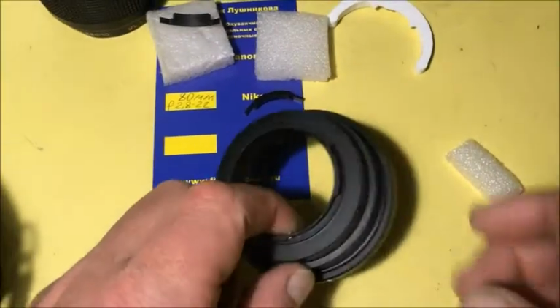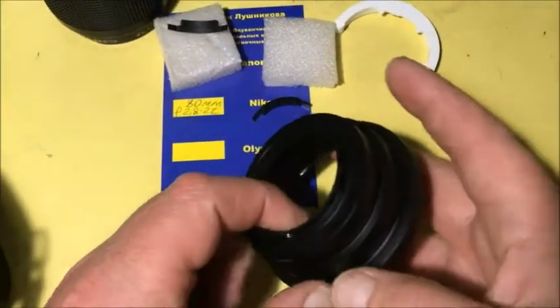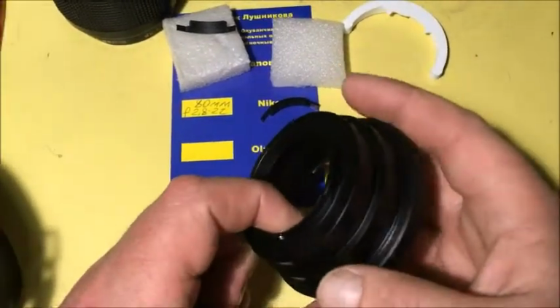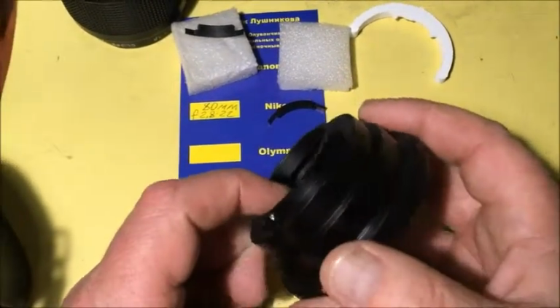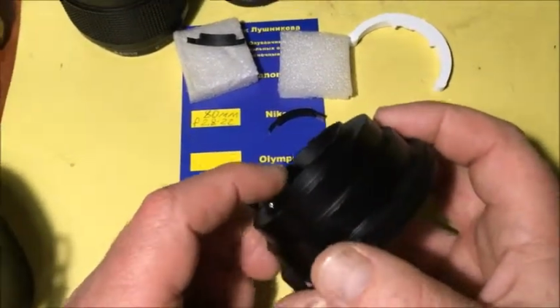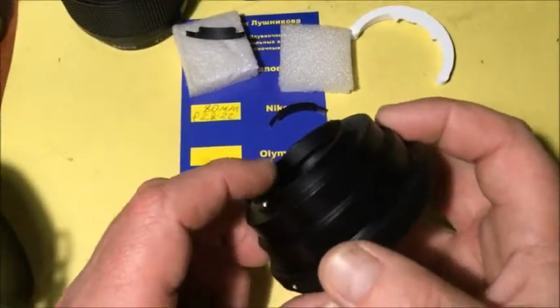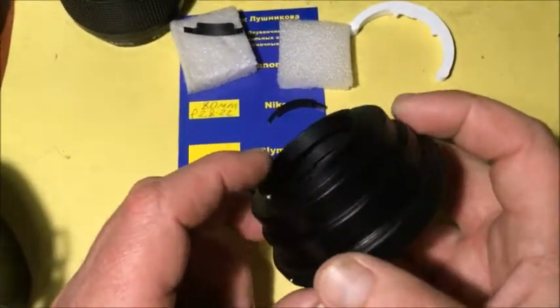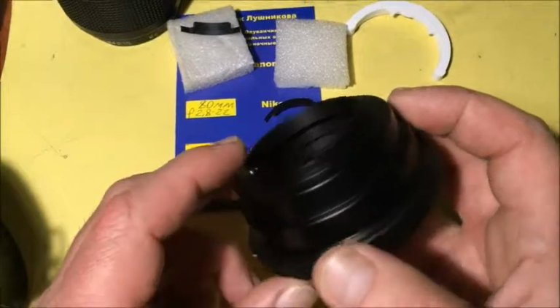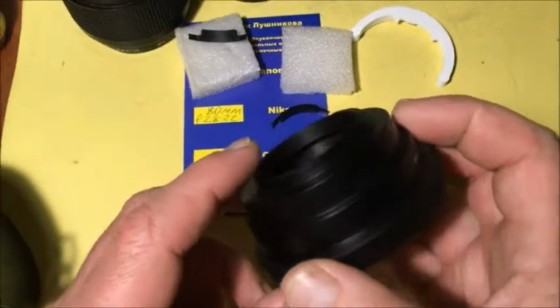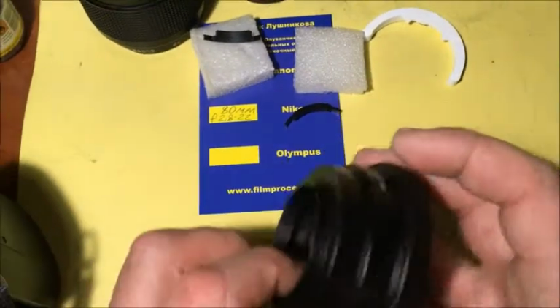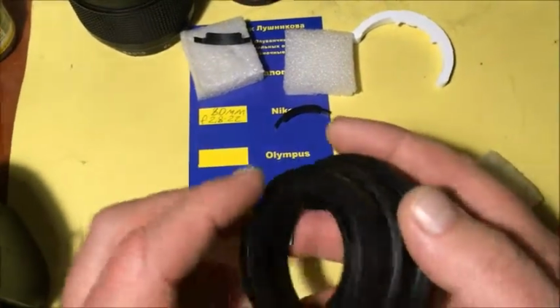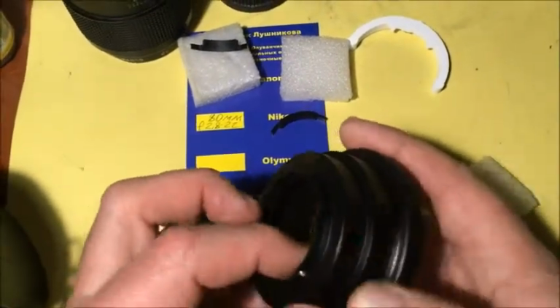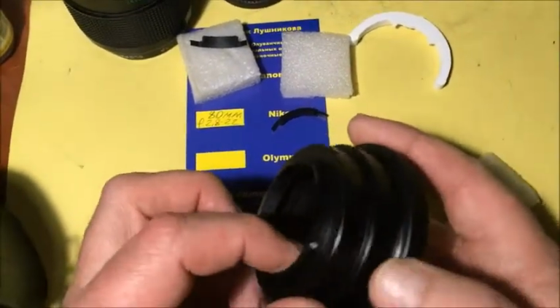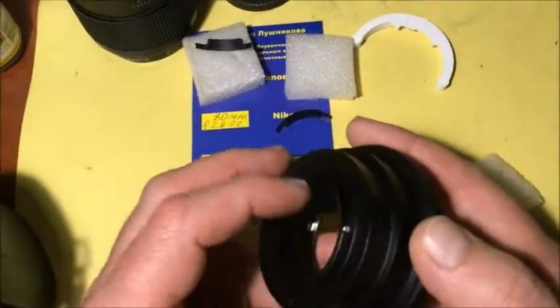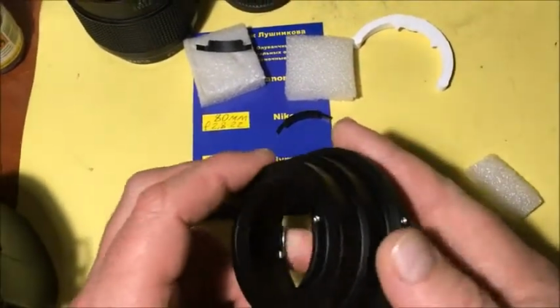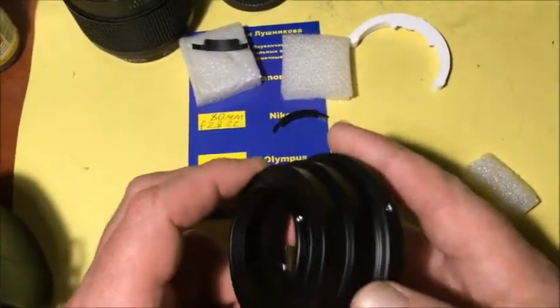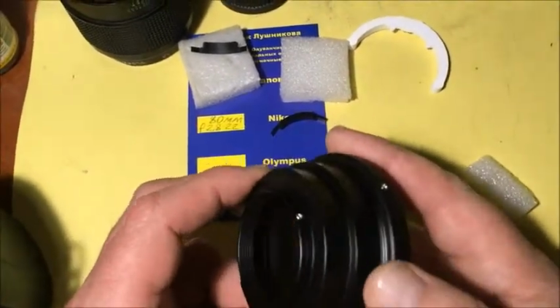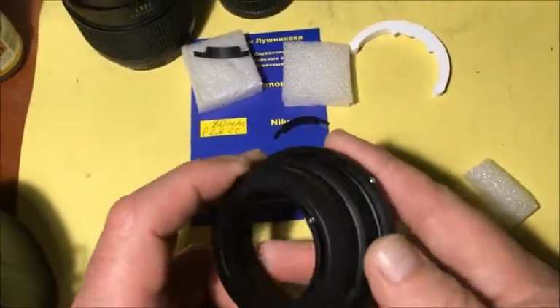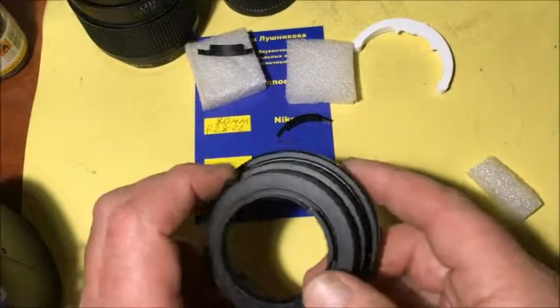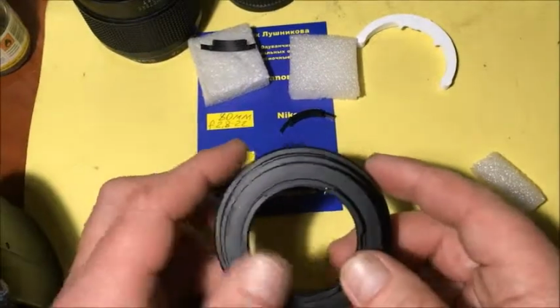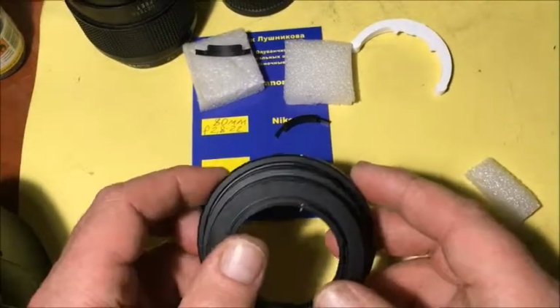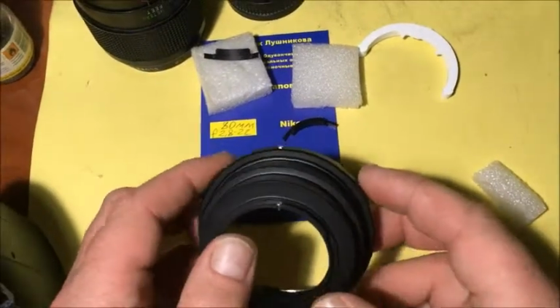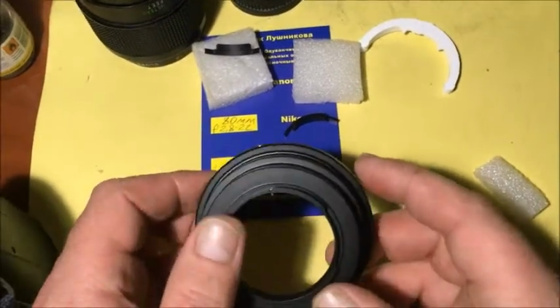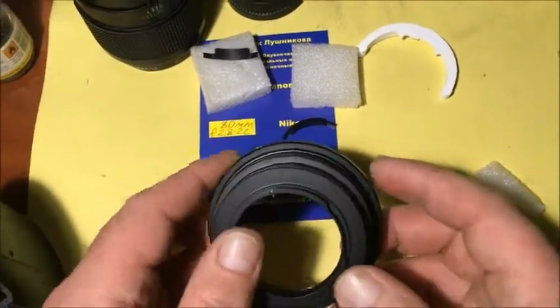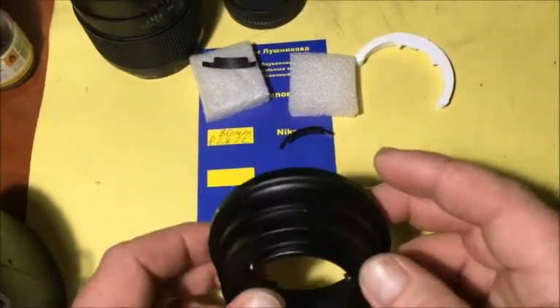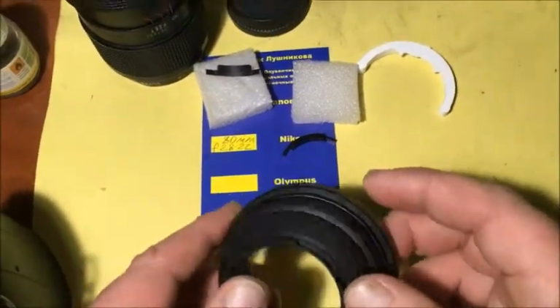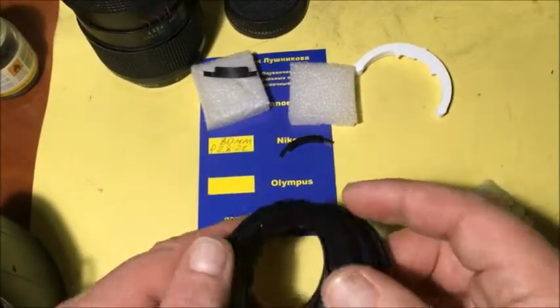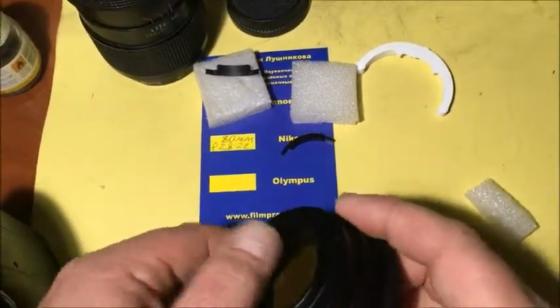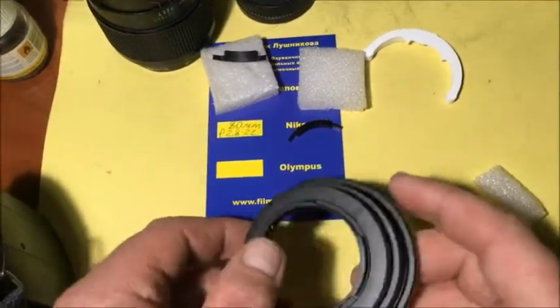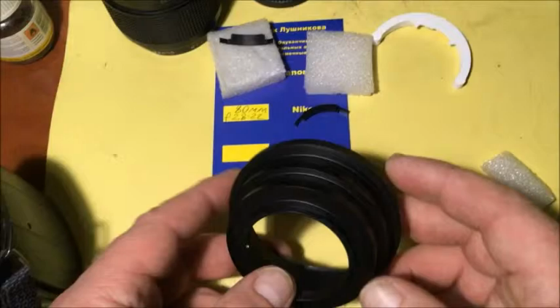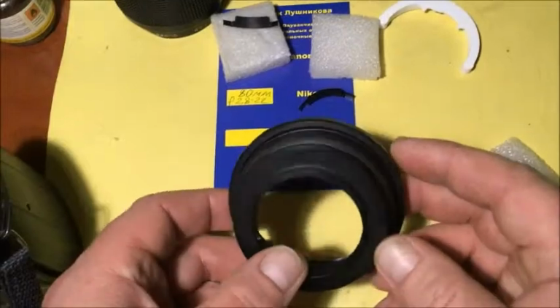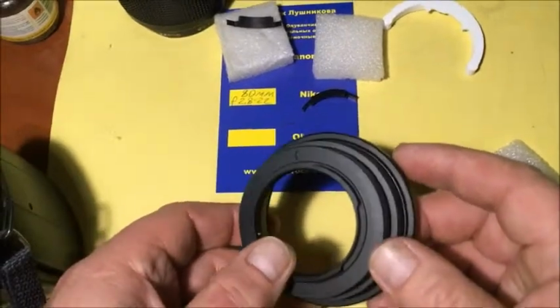Look, this is exactly the same adapter as yours. Now I'll stick a dandelion on the shelf and show you how to do this.